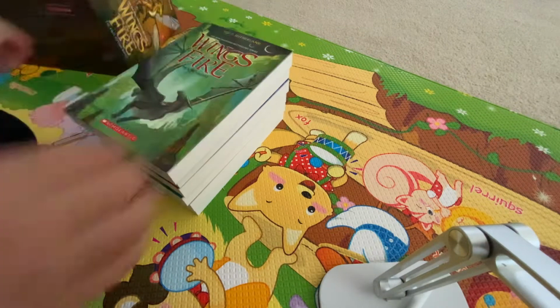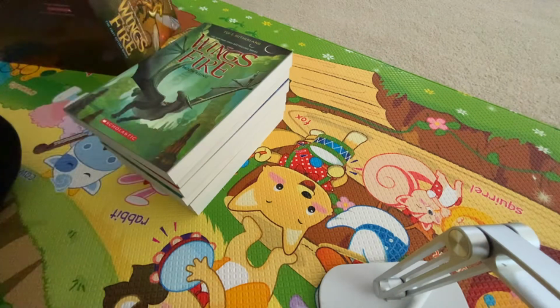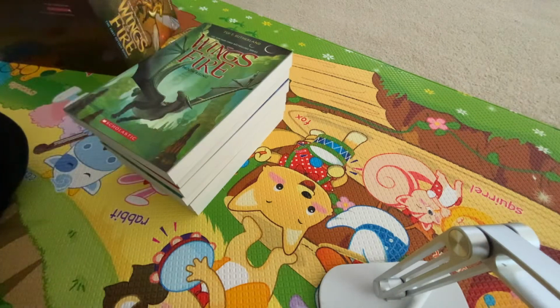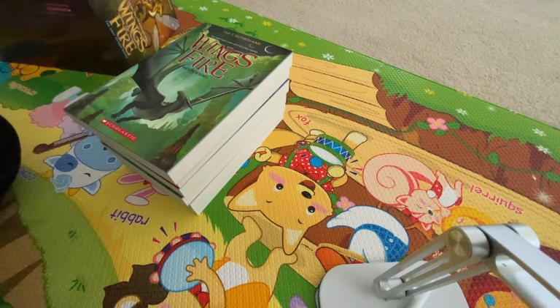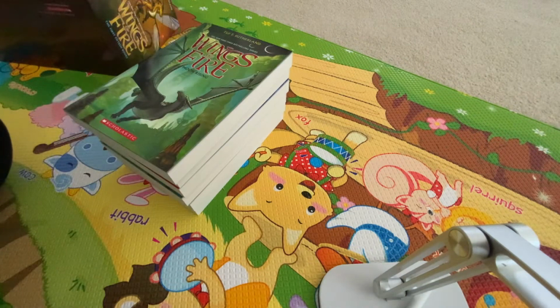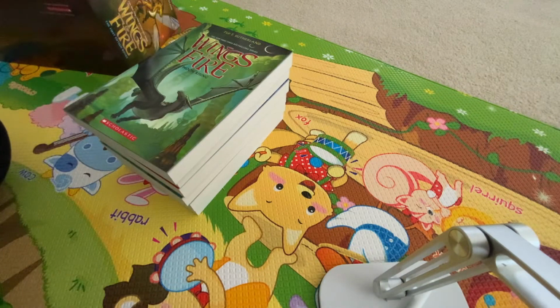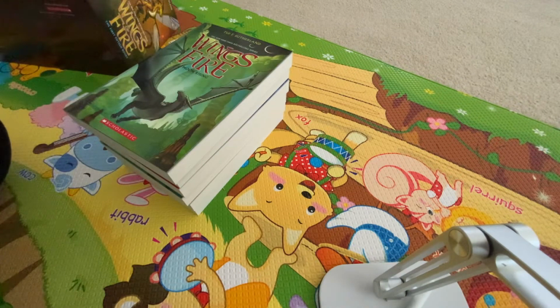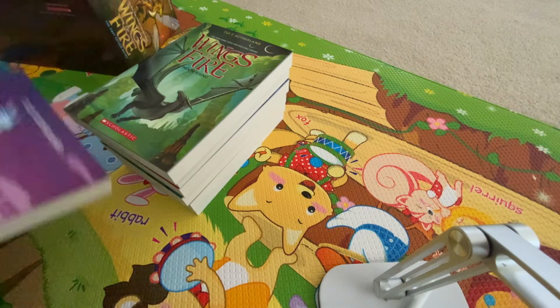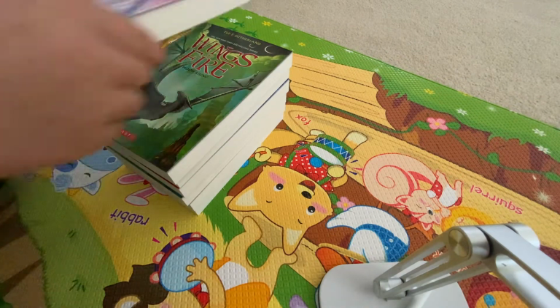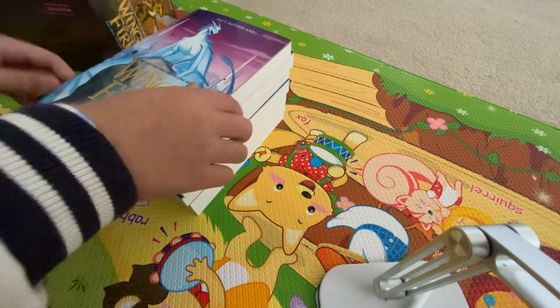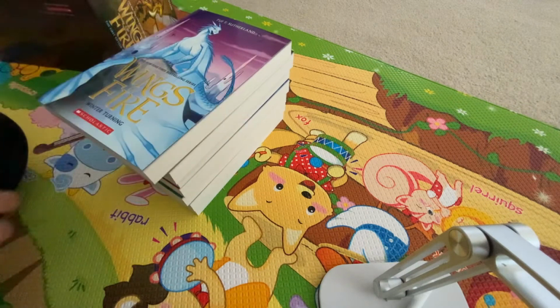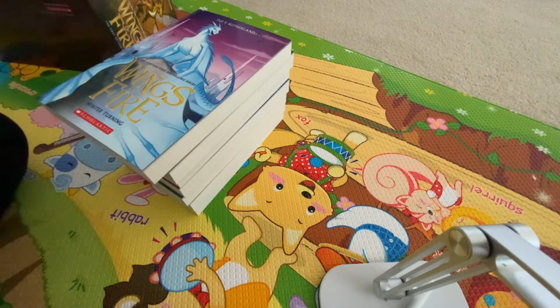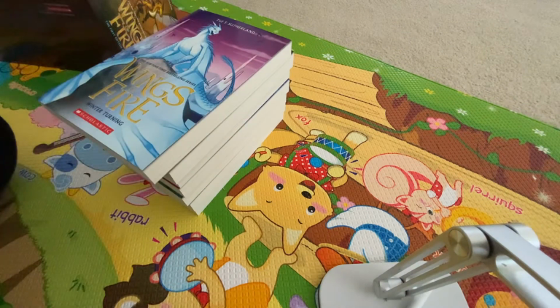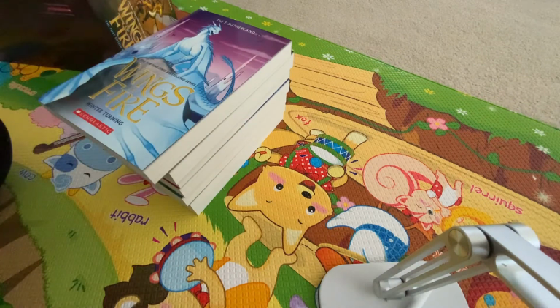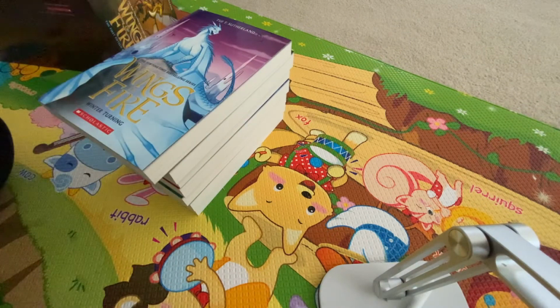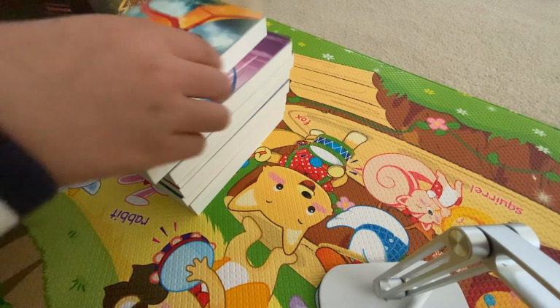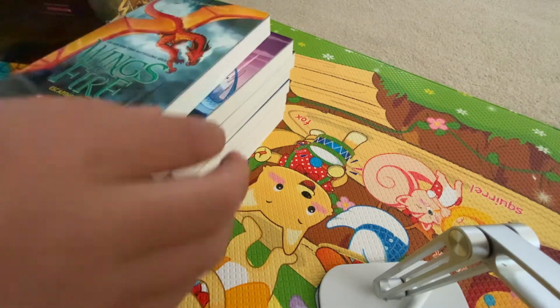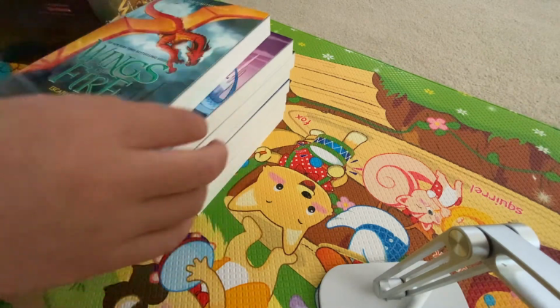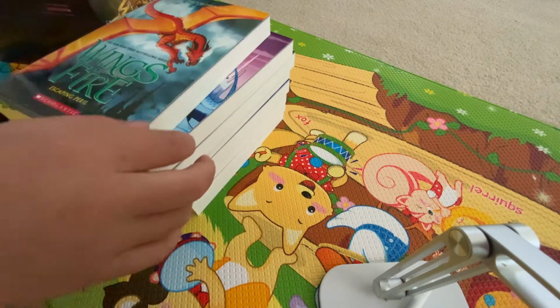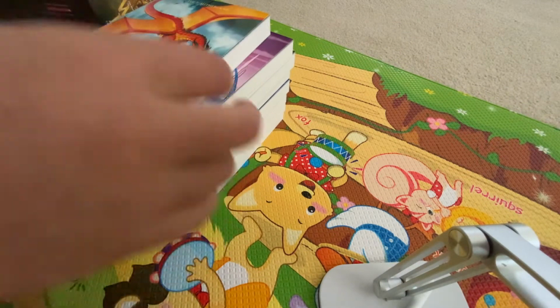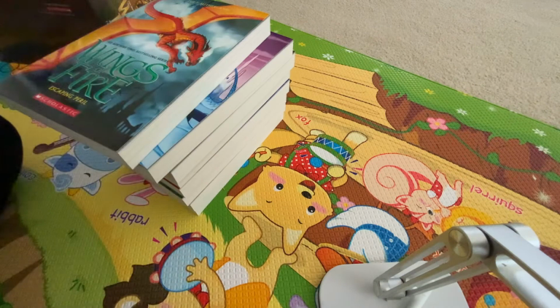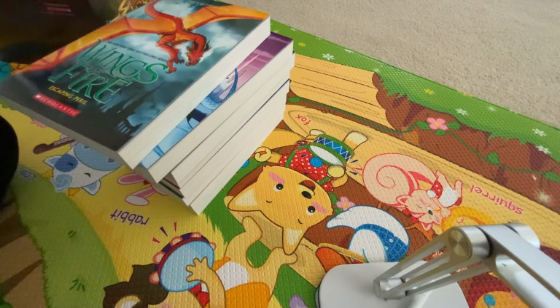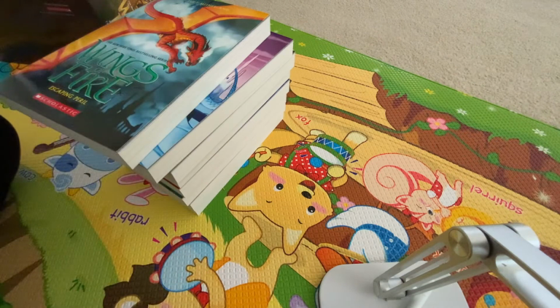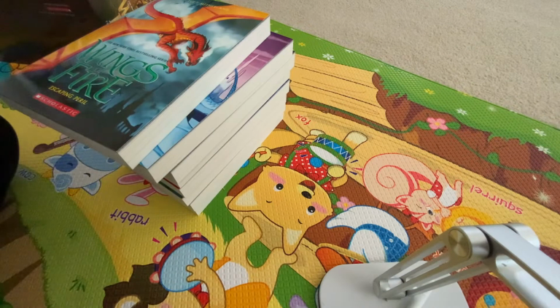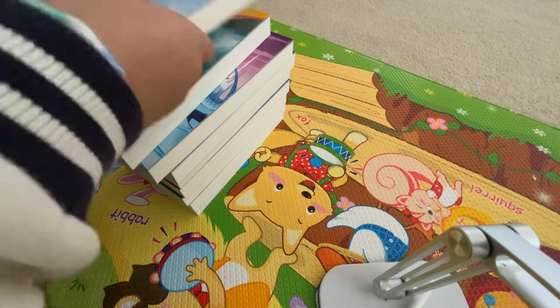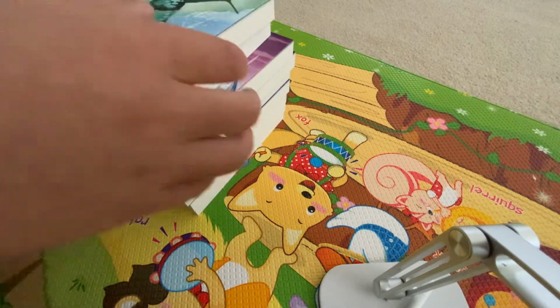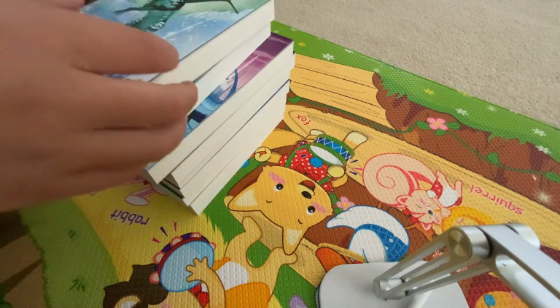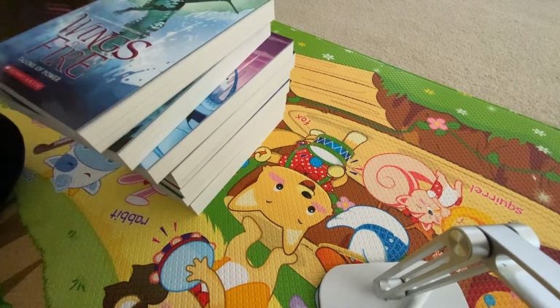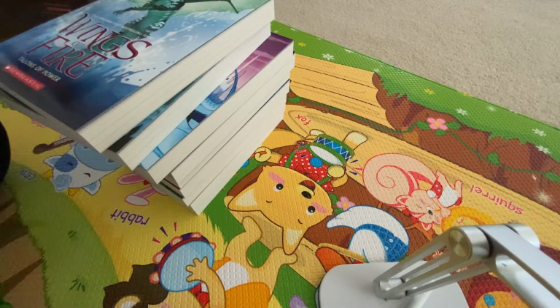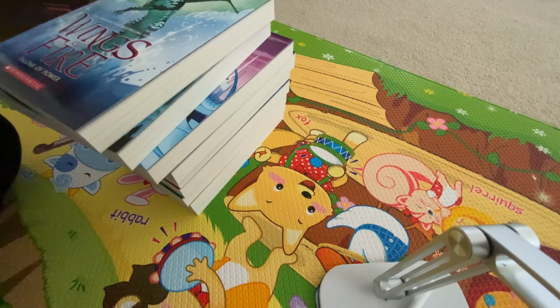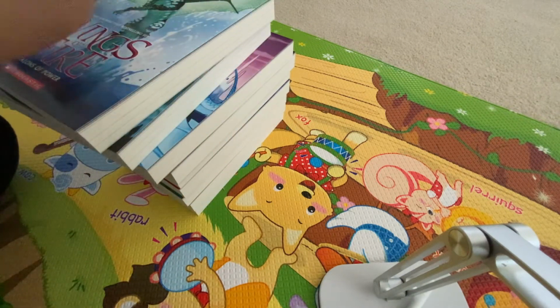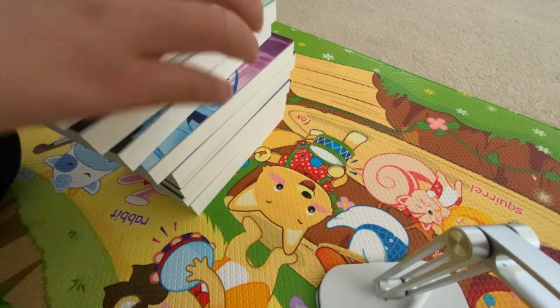Sixth. Ooh, this one's my favorite. Seven. Eight. Nine. Nine. This one's so thick.